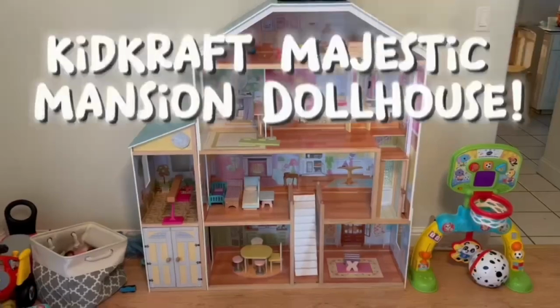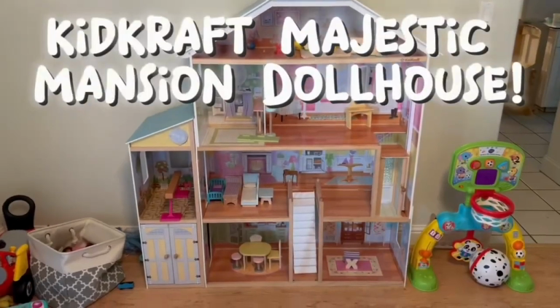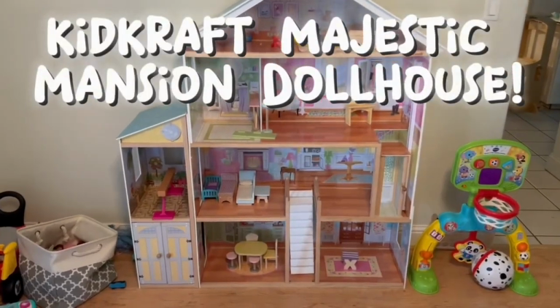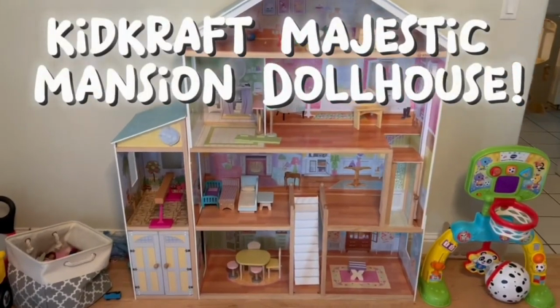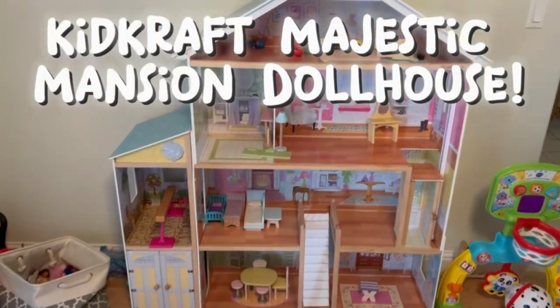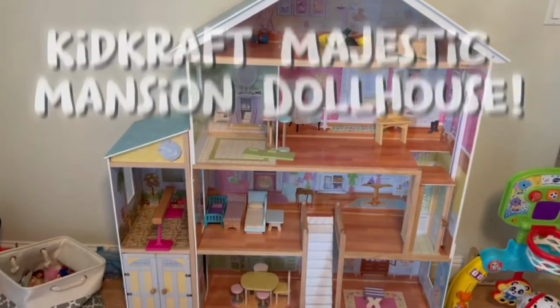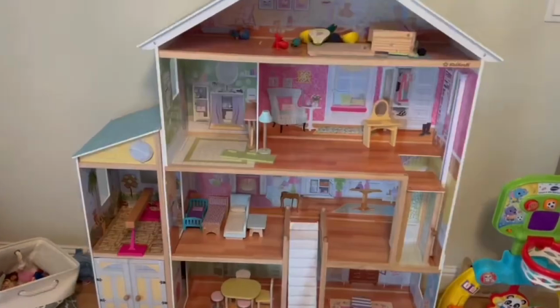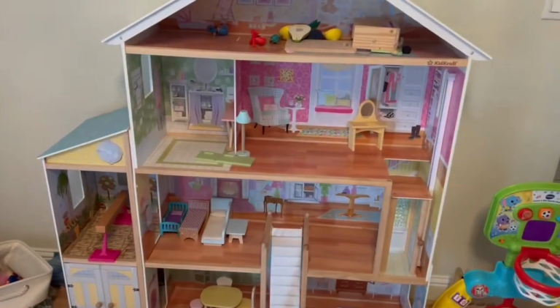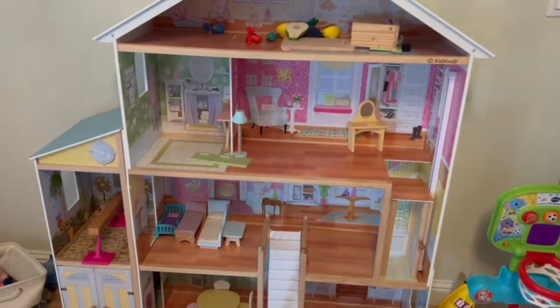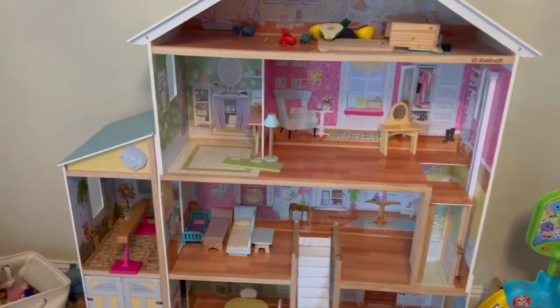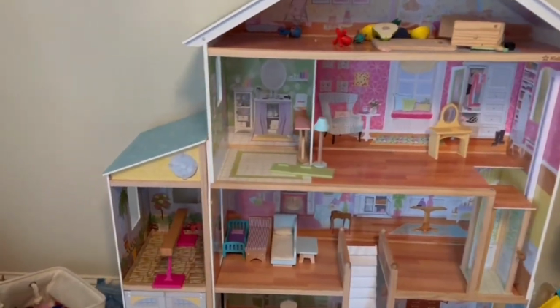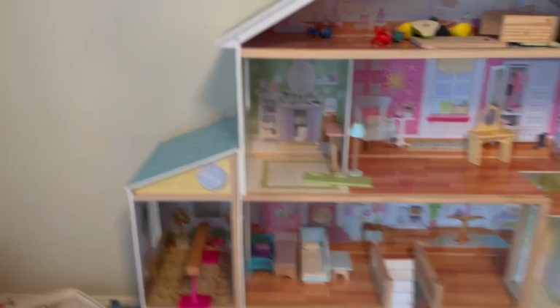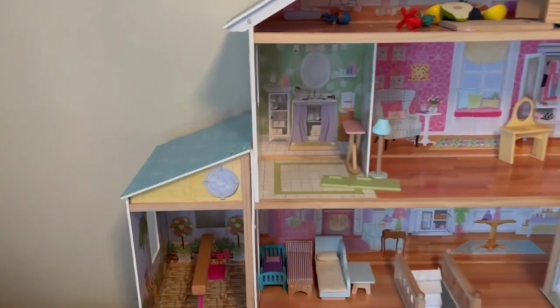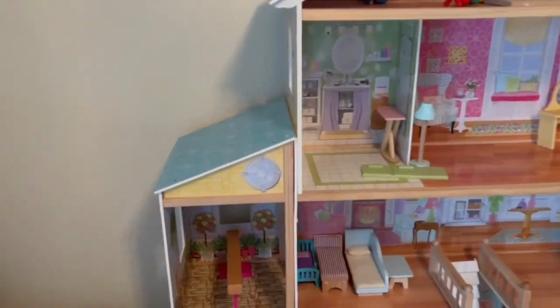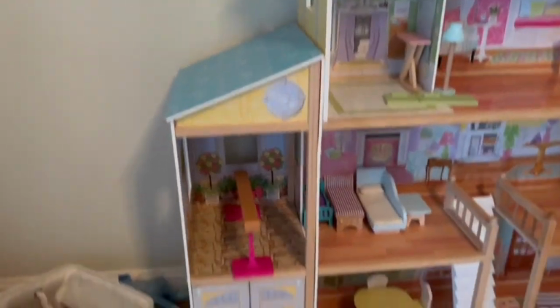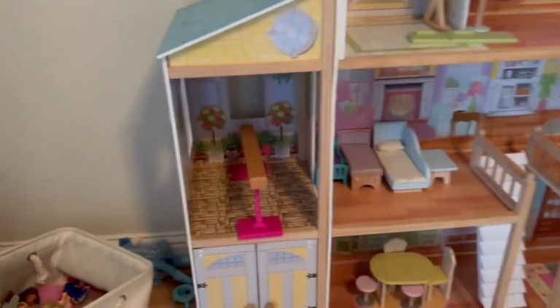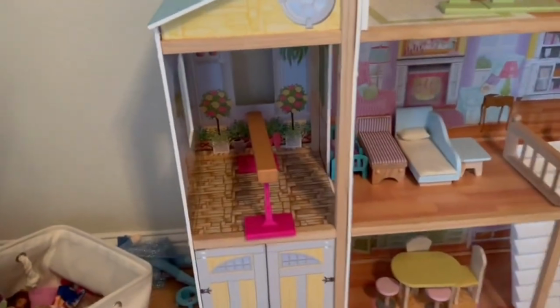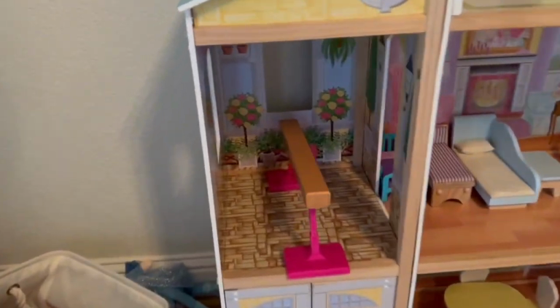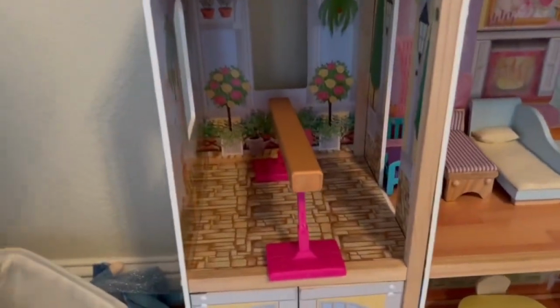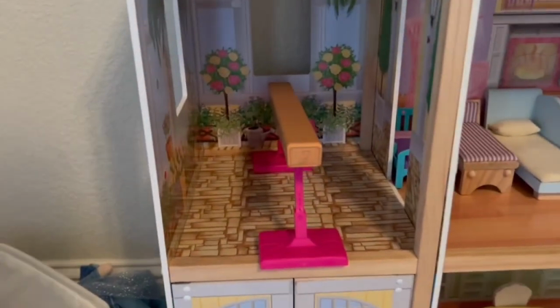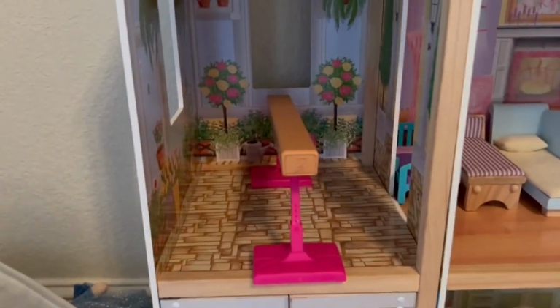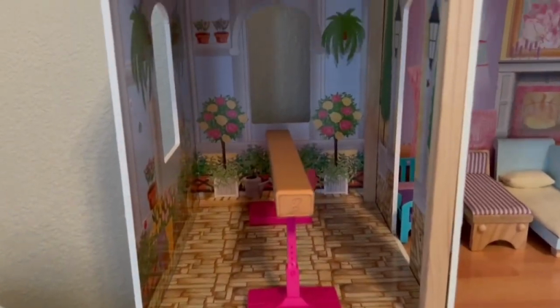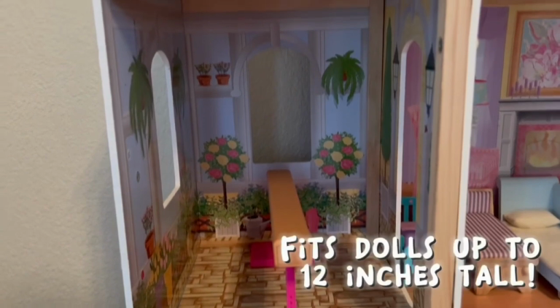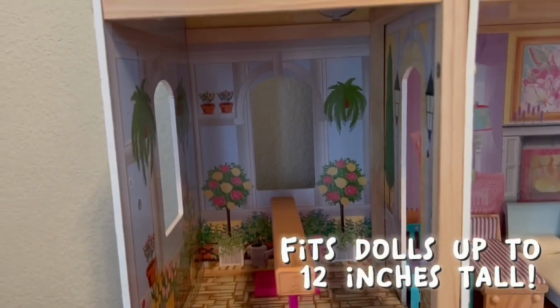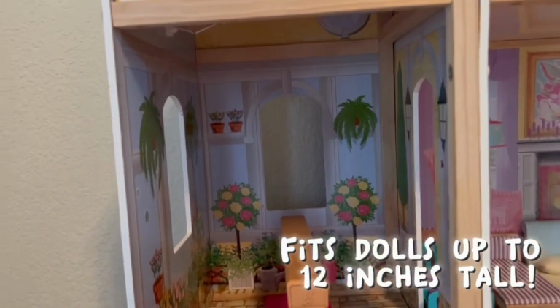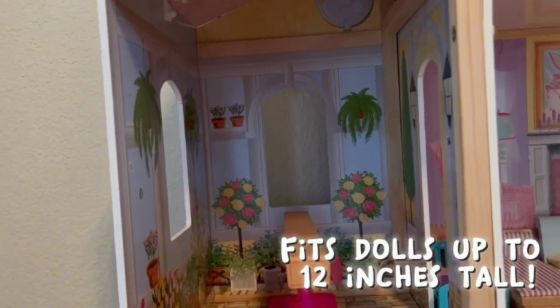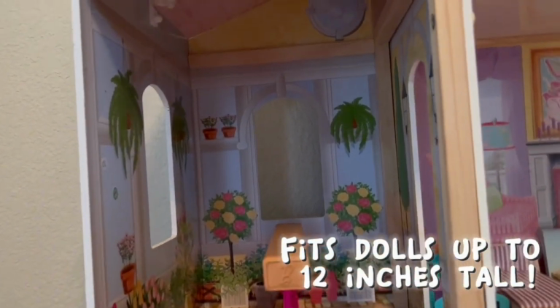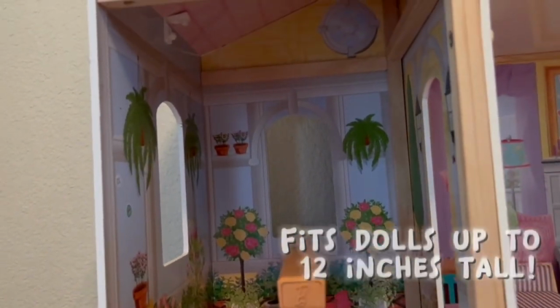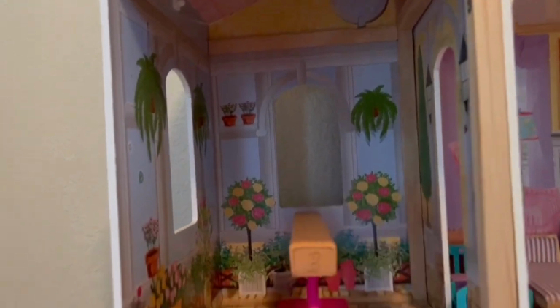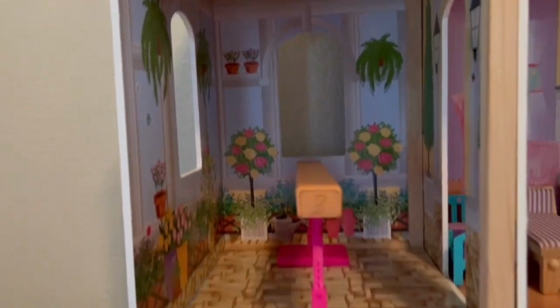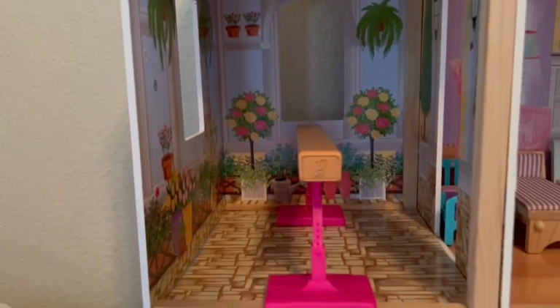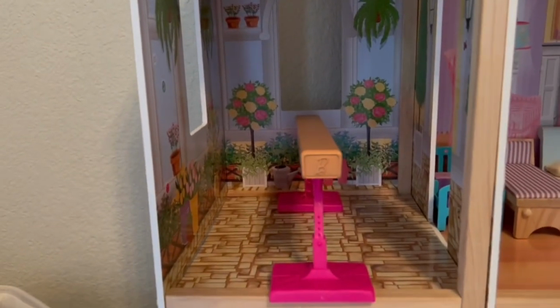Here we have the KidCraft Majestic Mansion Dollhouse. My daughter absolutely loves this thing. She's just two years old and has so much fun playing on the different levels. It's got so many different features and visuals for them to create their own little storyline in.